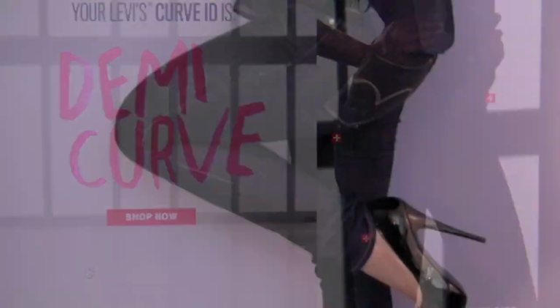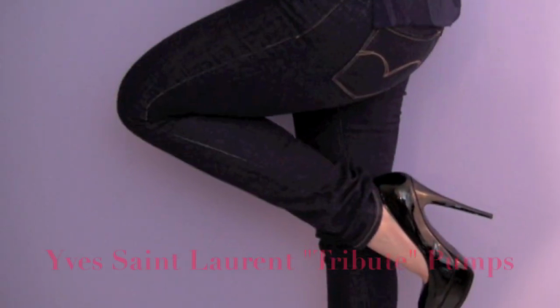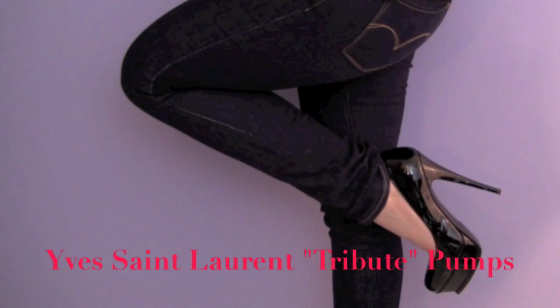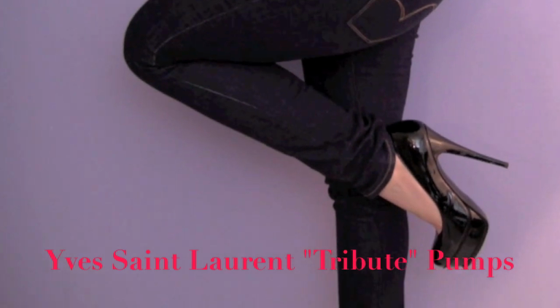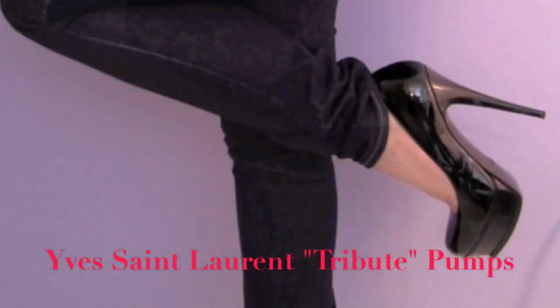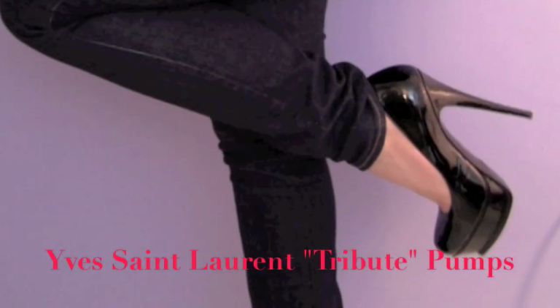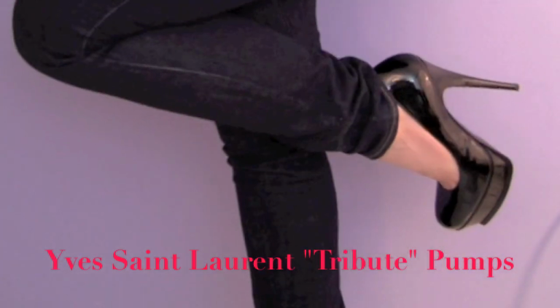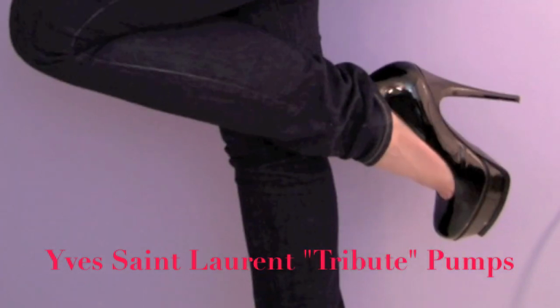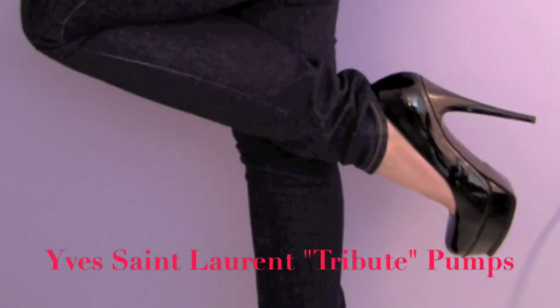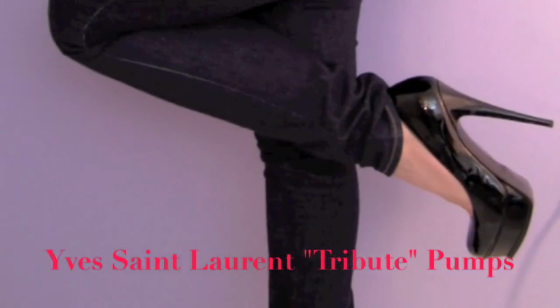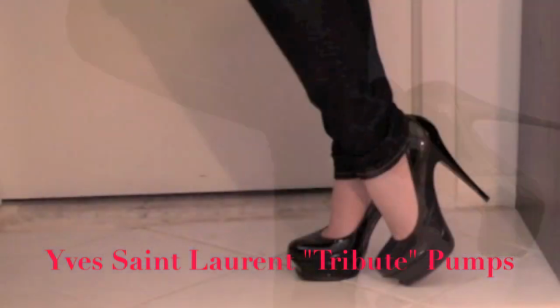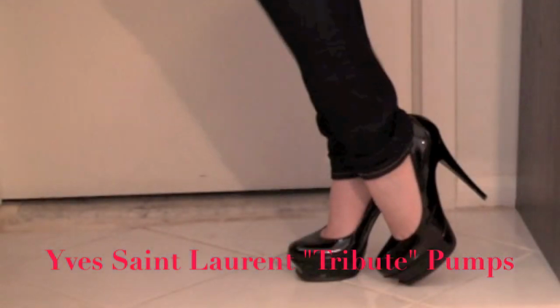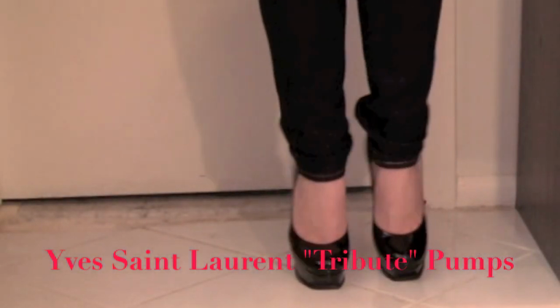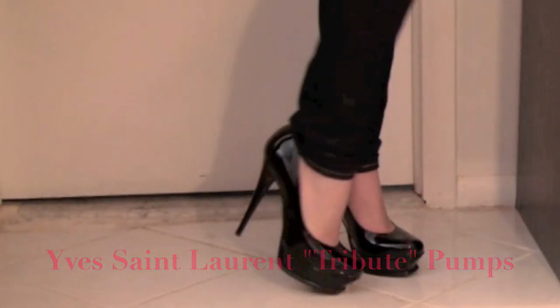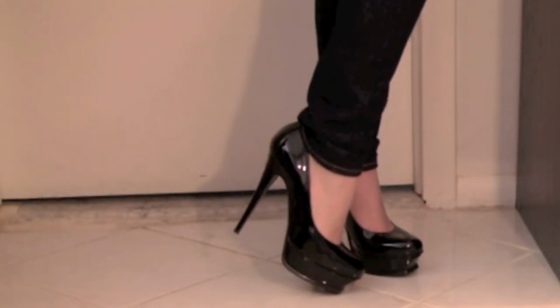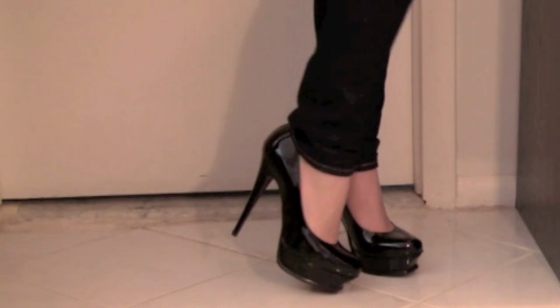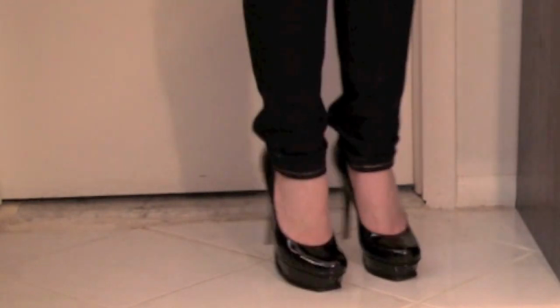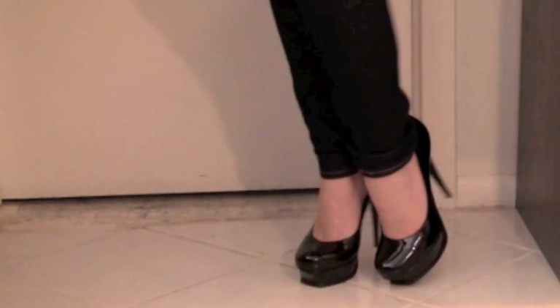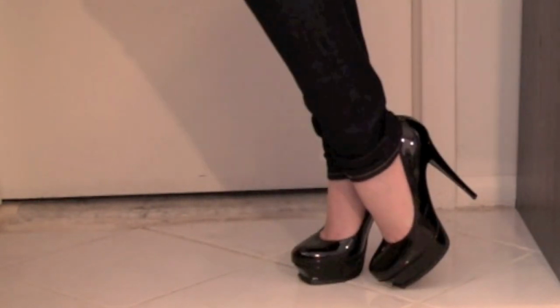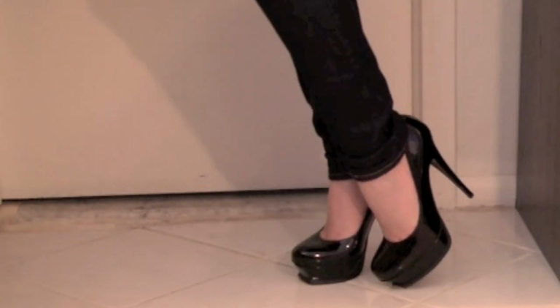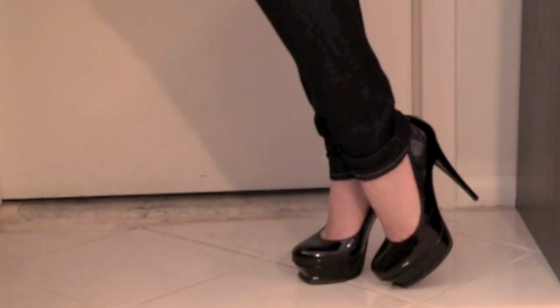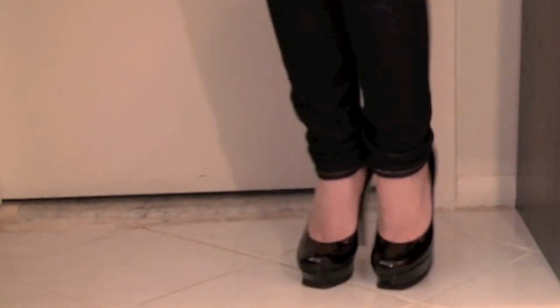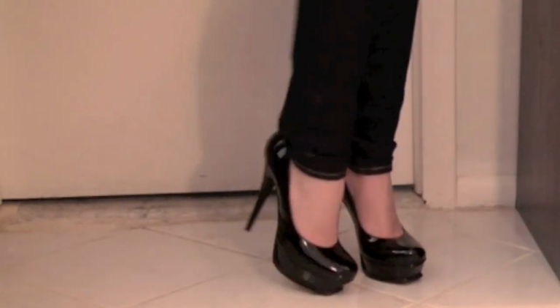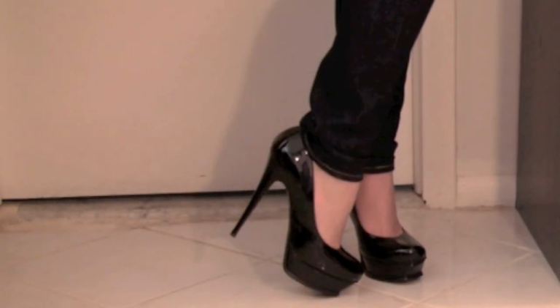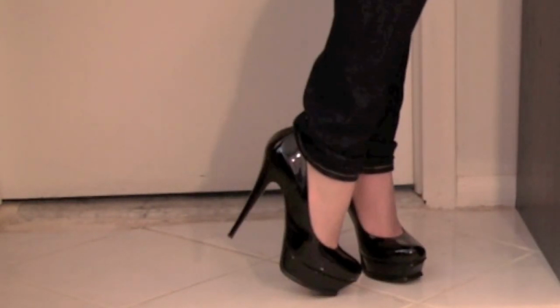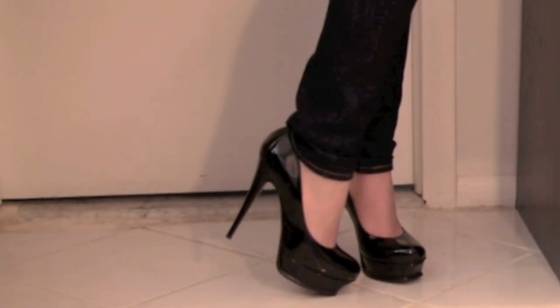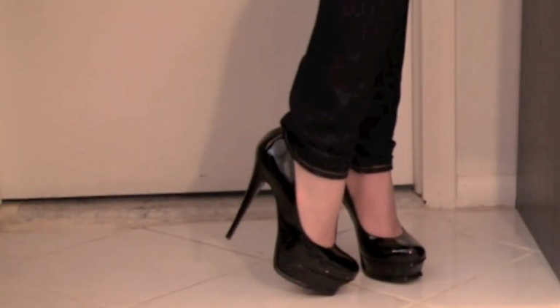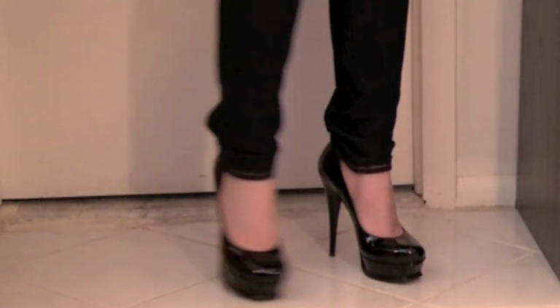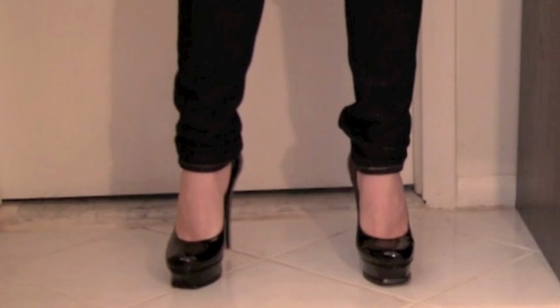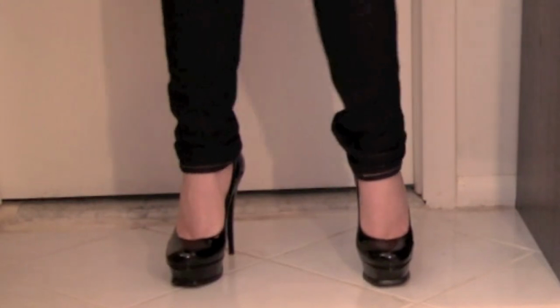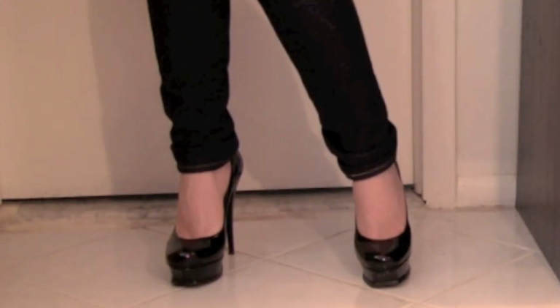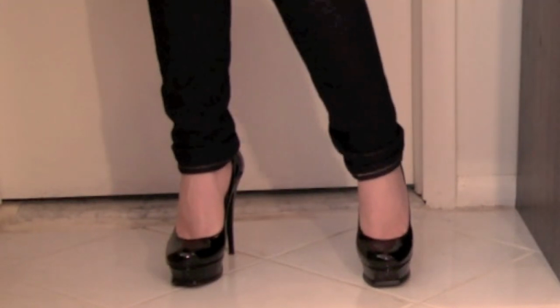I threw on my Yves Saint Laurent patent leather pumps. They're a lot more comfortable than they look, especially after I've worn them a few times and kind of broken them in a little bit. I just love these shoes — love, love, love them.